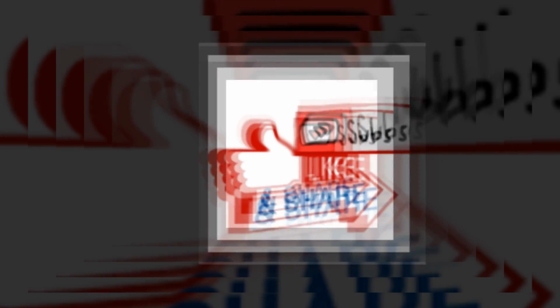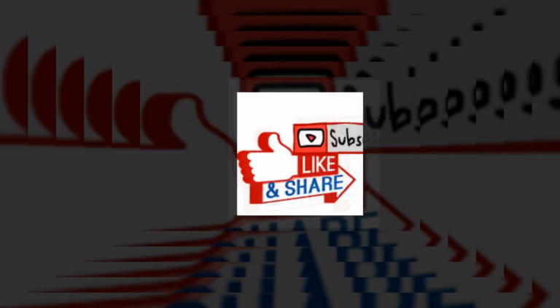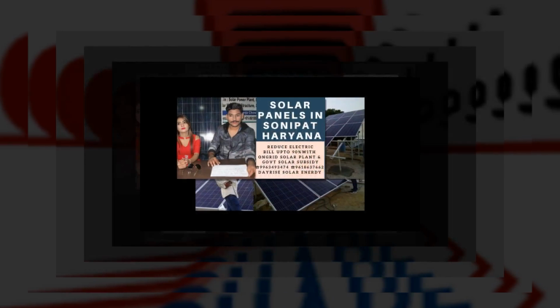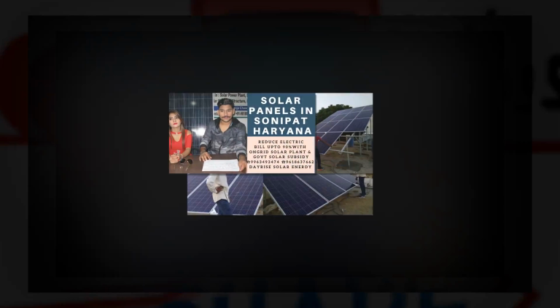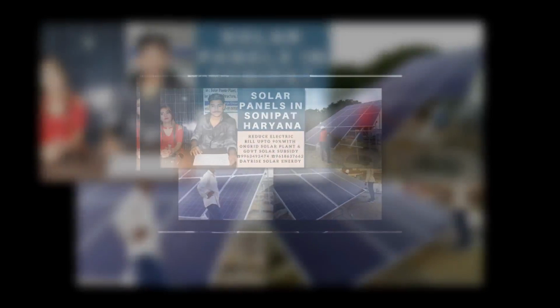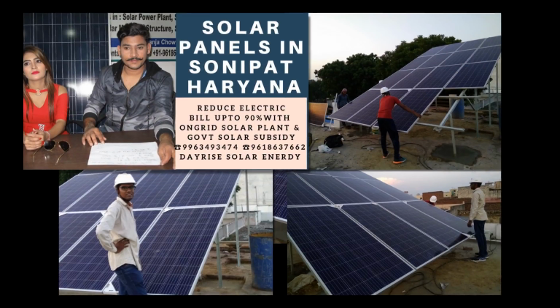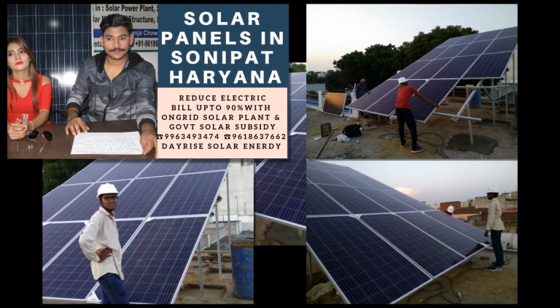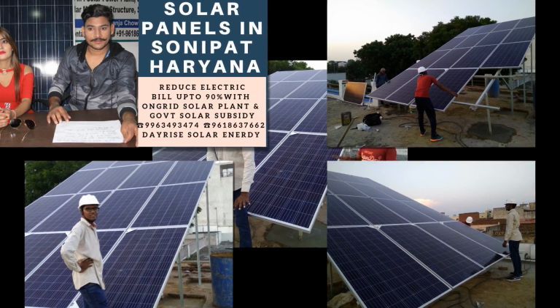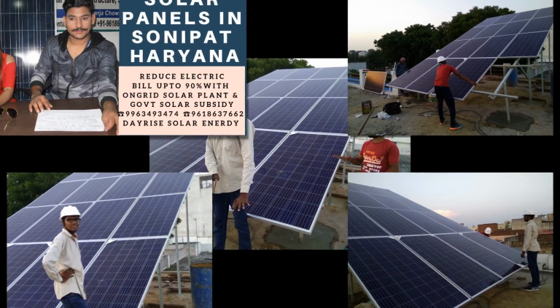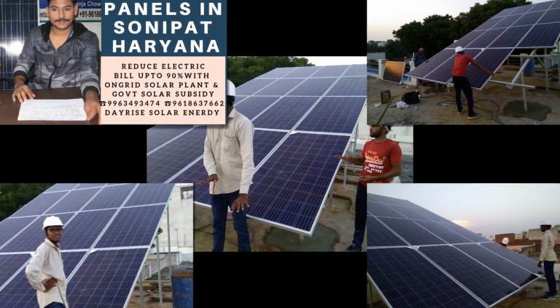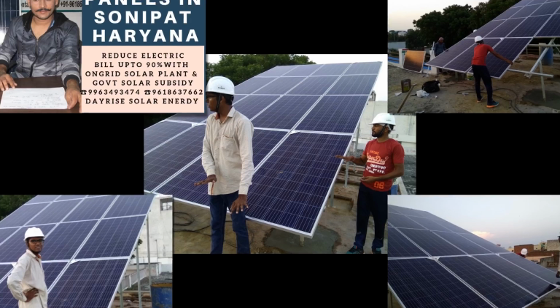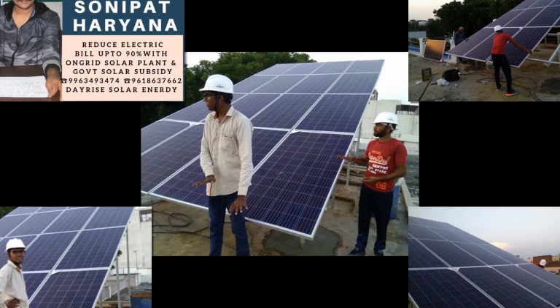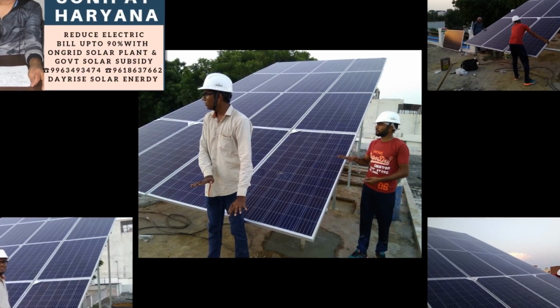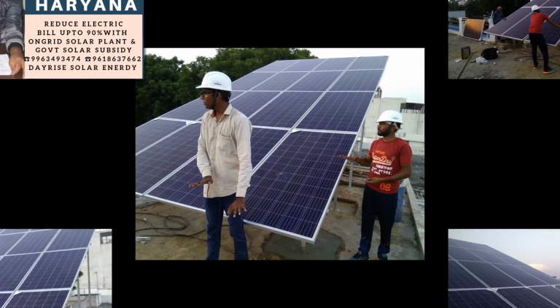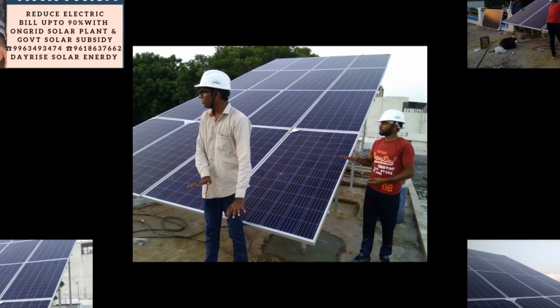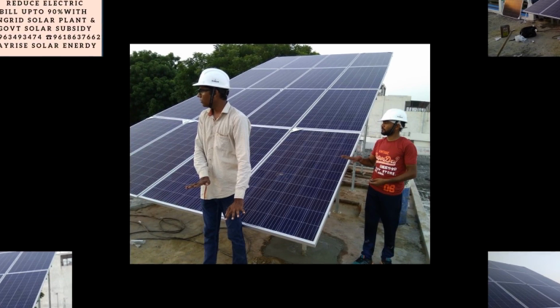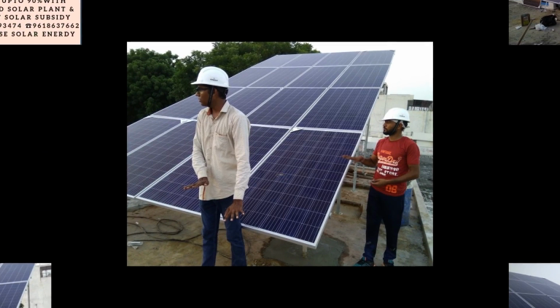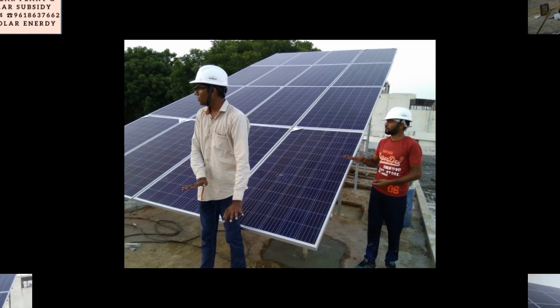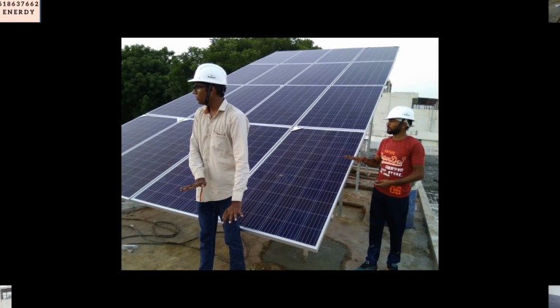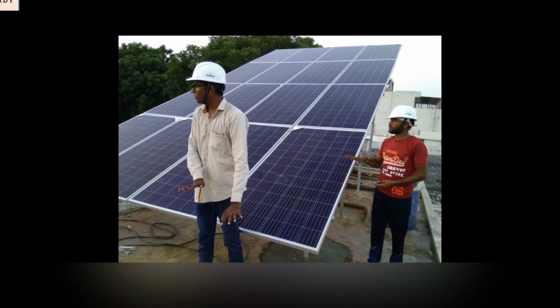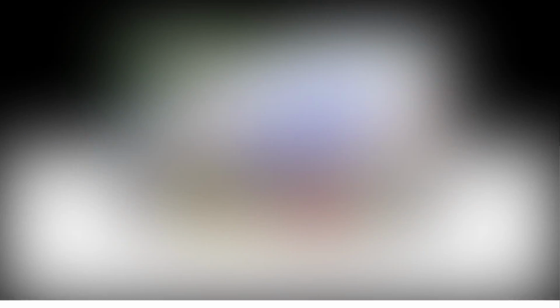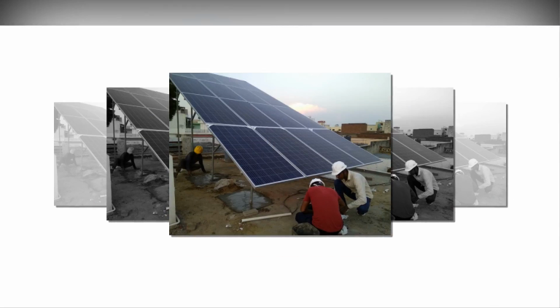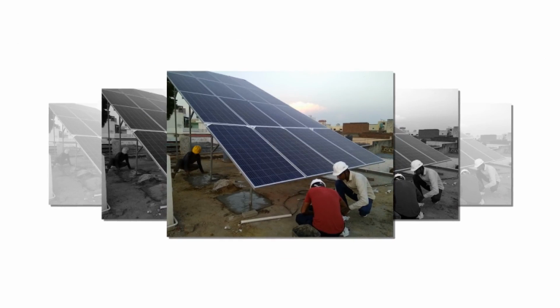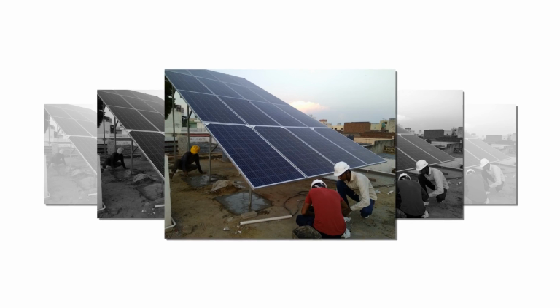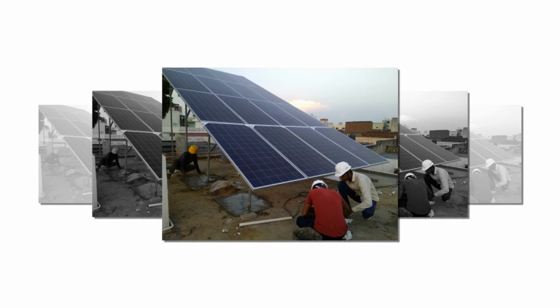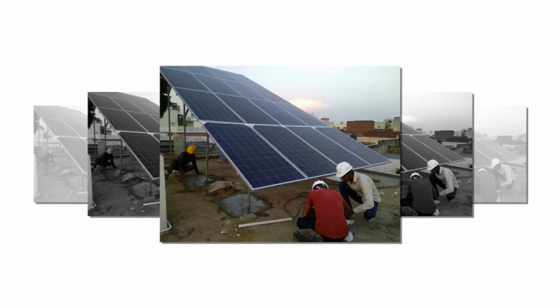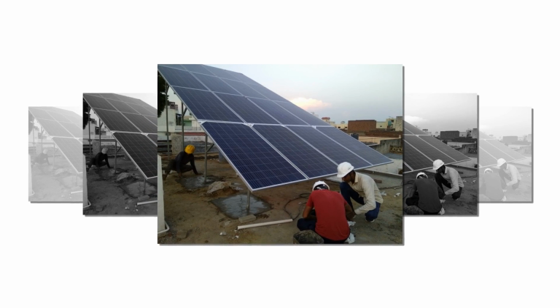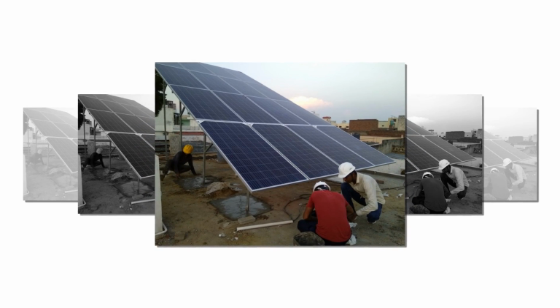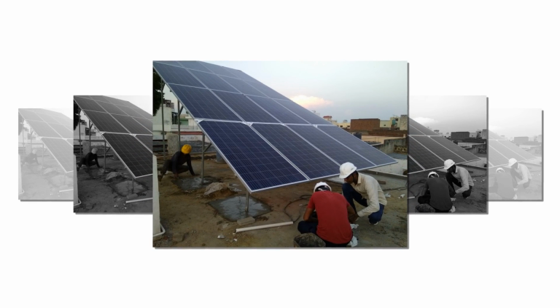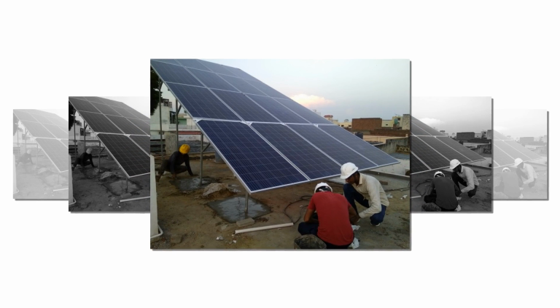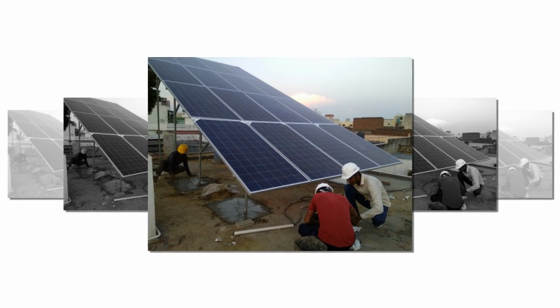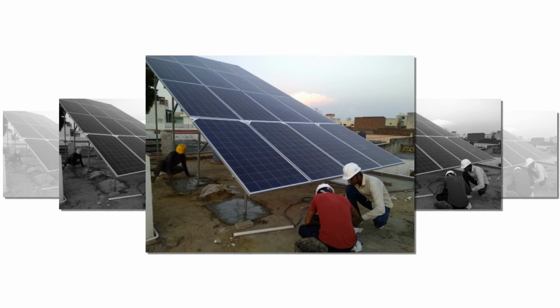Before we discuss our main subject — solar panels in Sonipat, Haryana — we need to take a look at the definition of solar panels, types of solar panels, and working of solar panels.